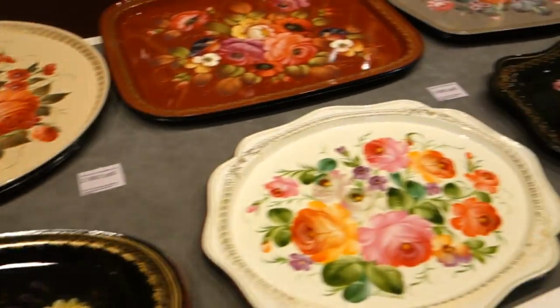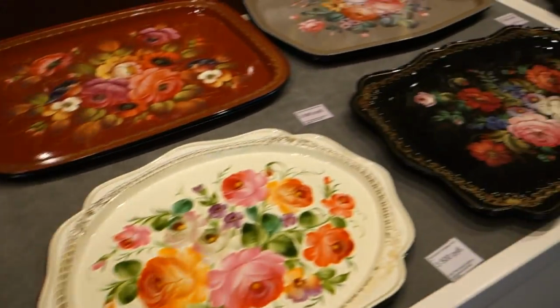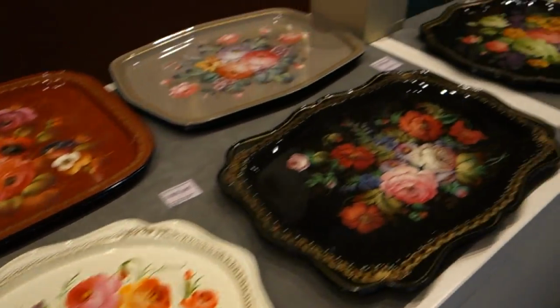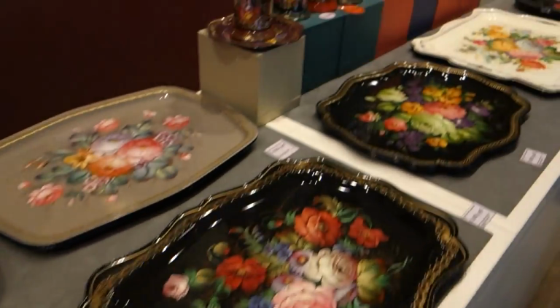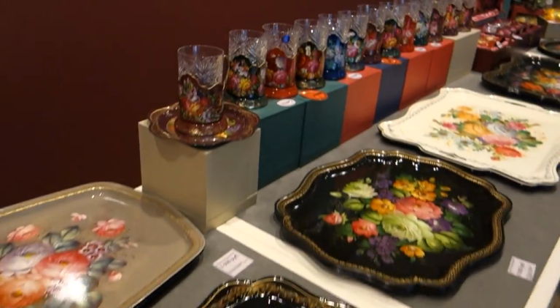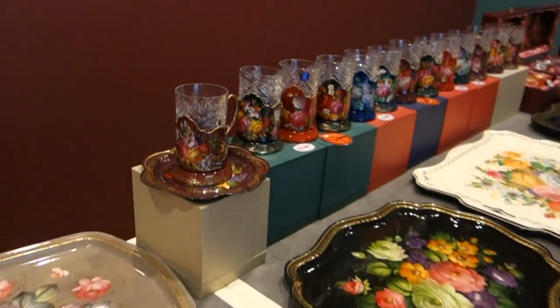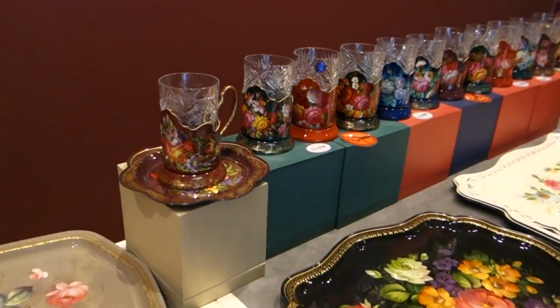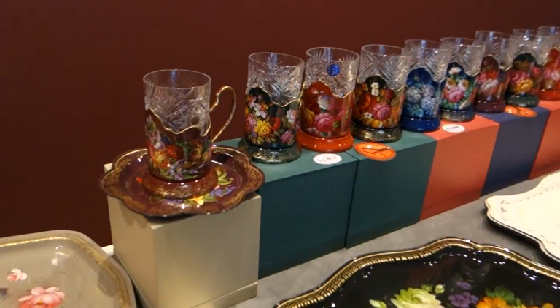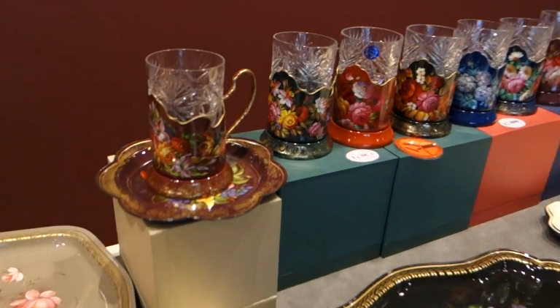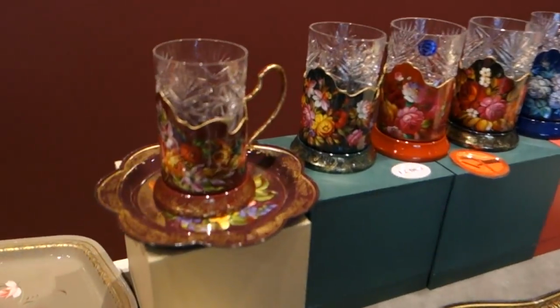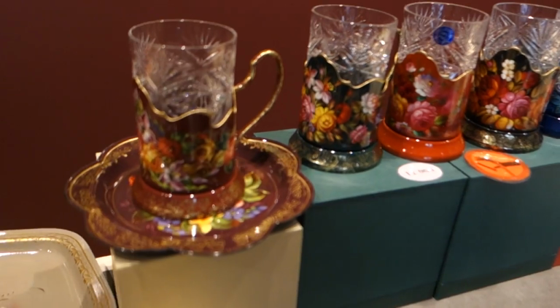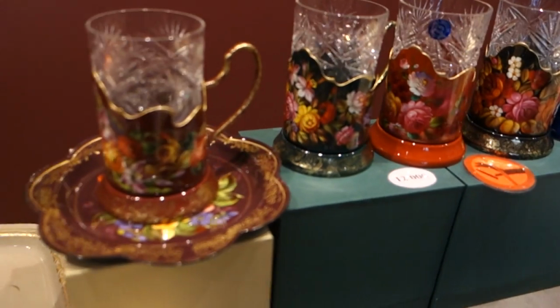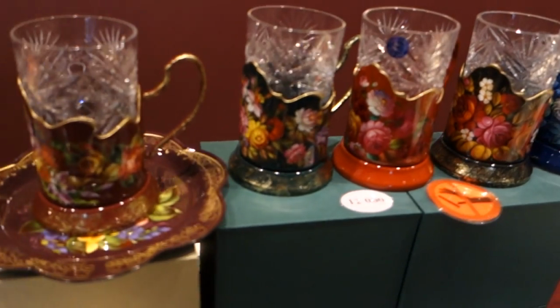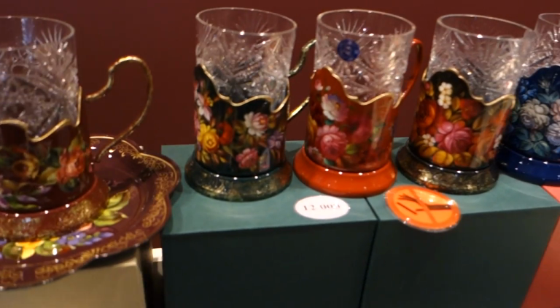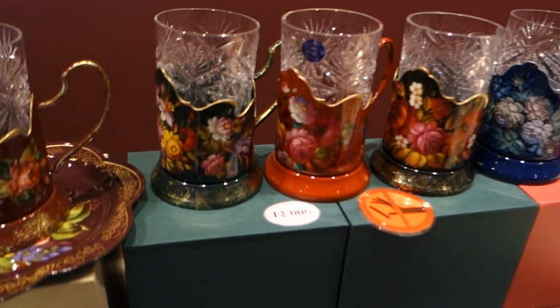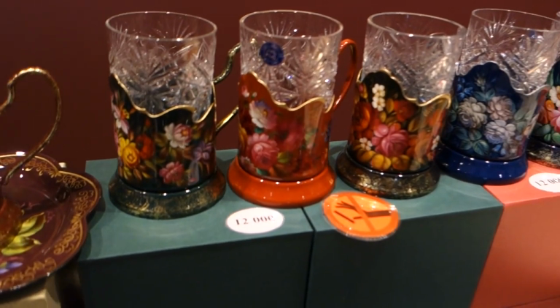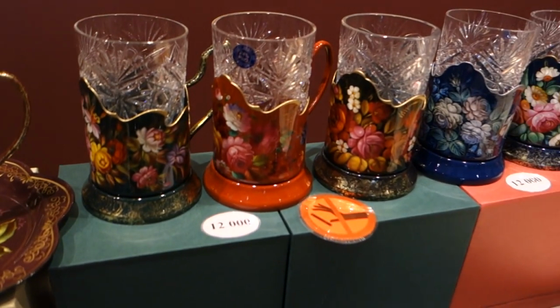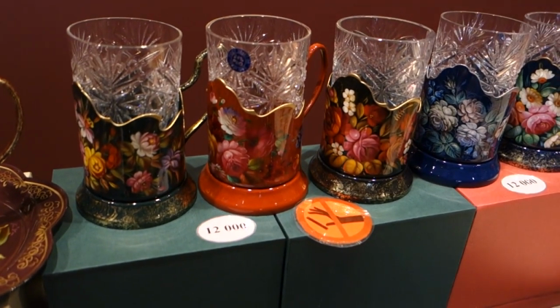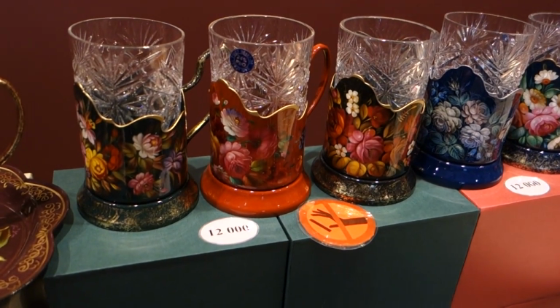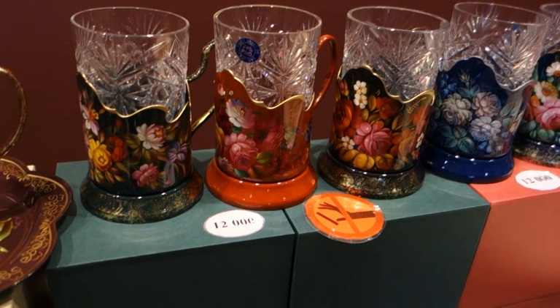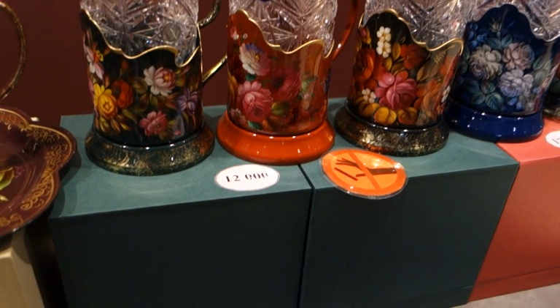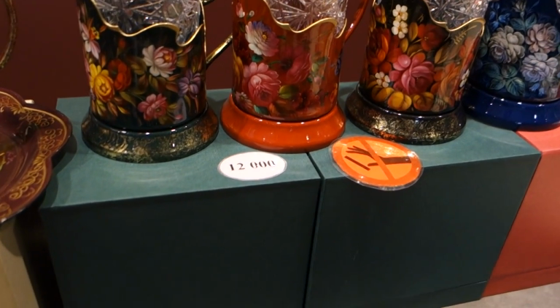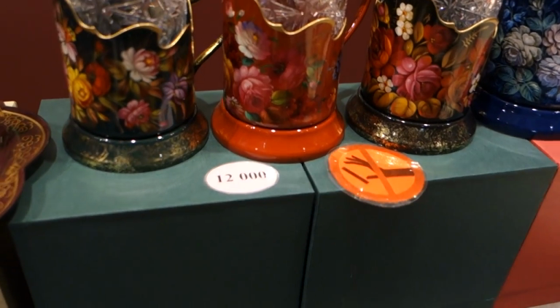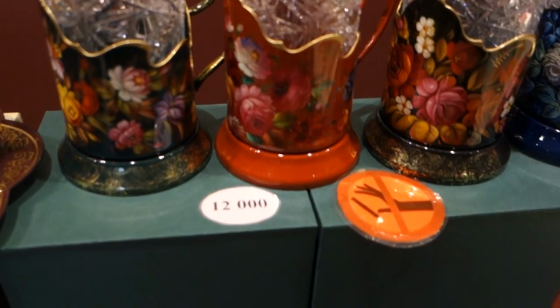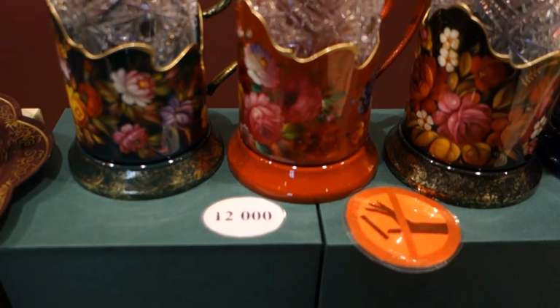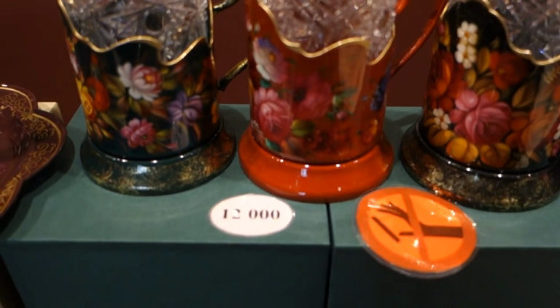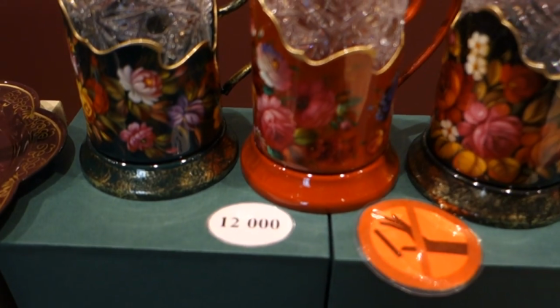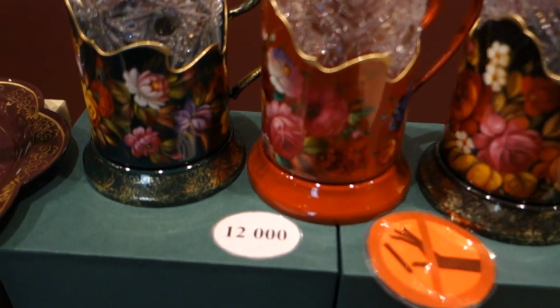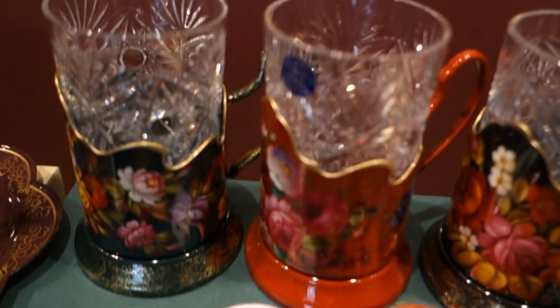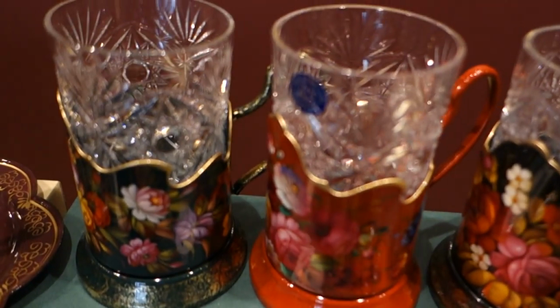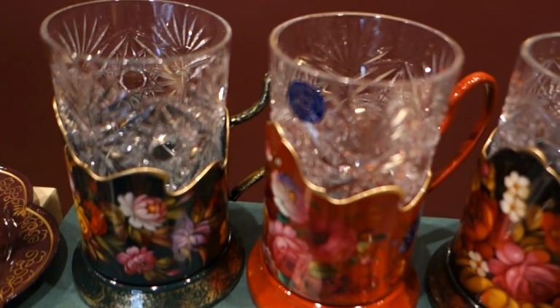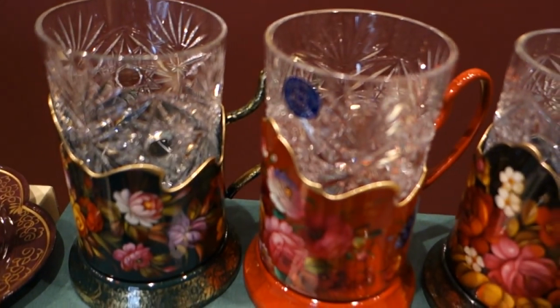There's glasses. They cost 12,000 for one glass — 12,000 rubles.